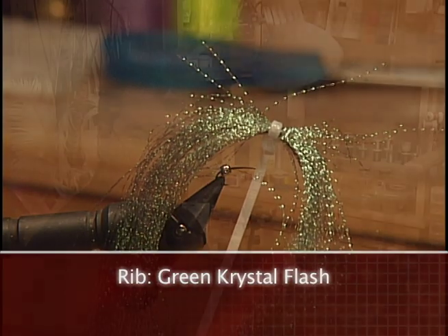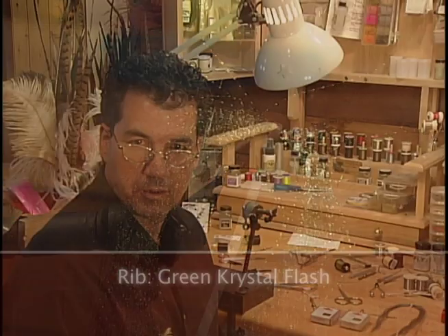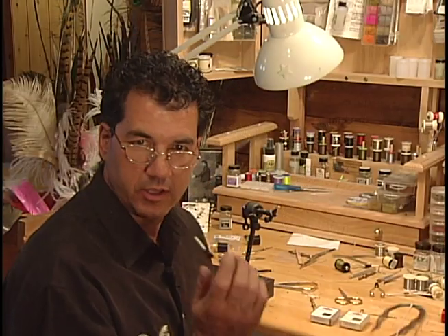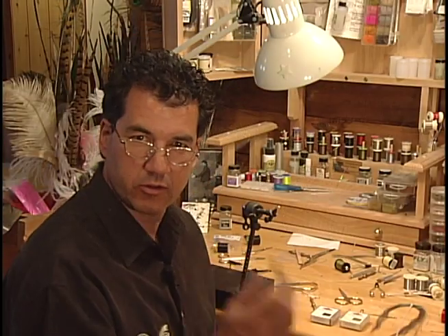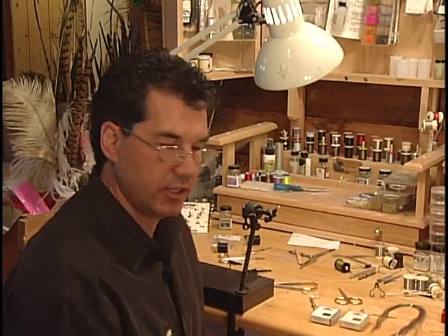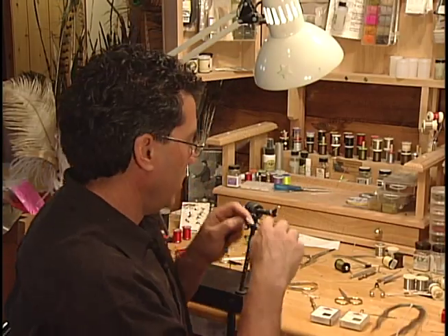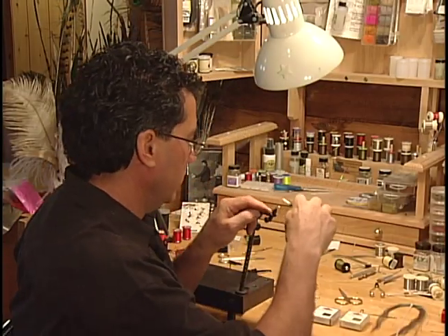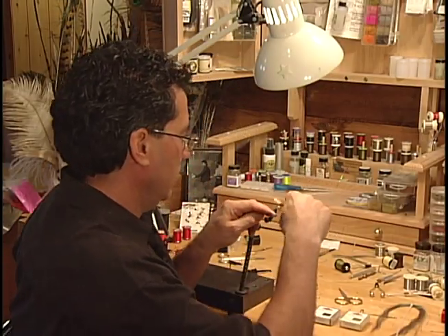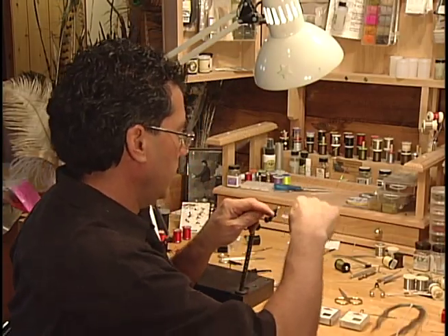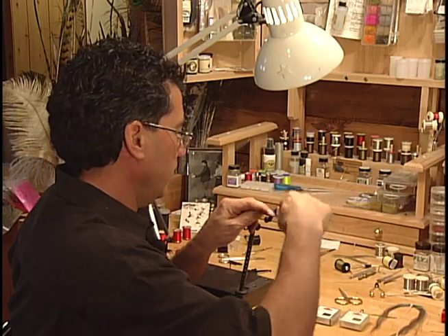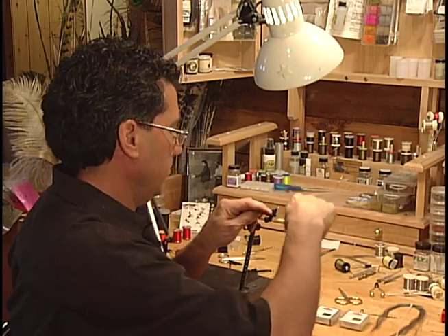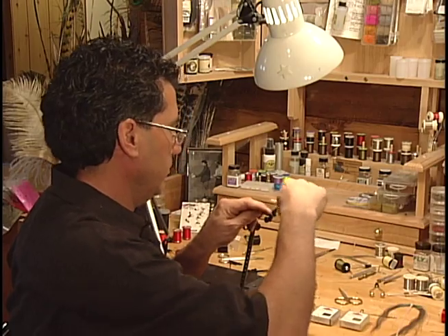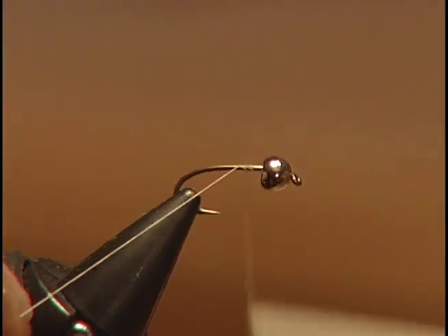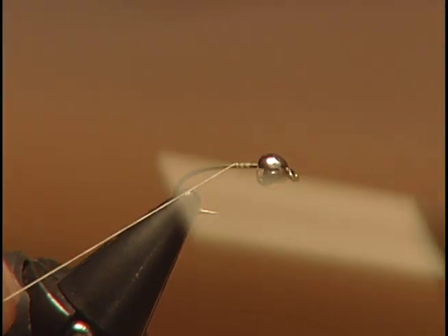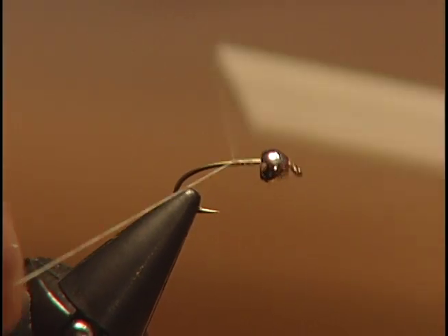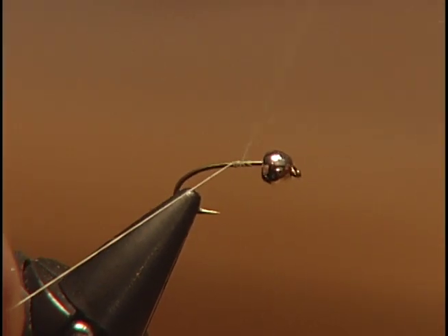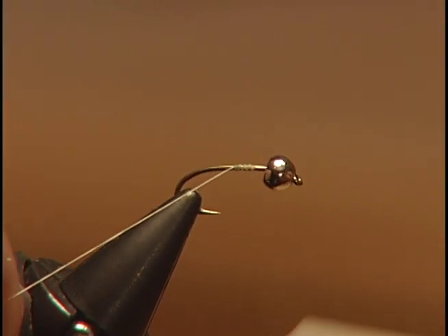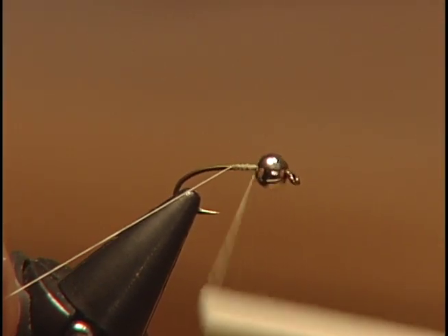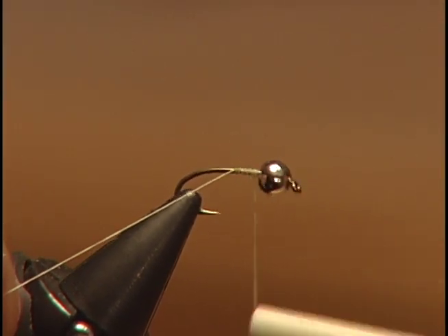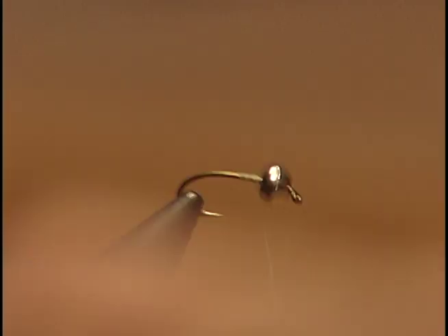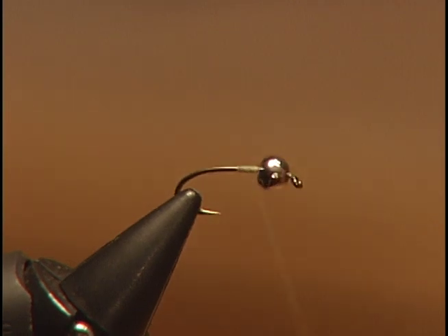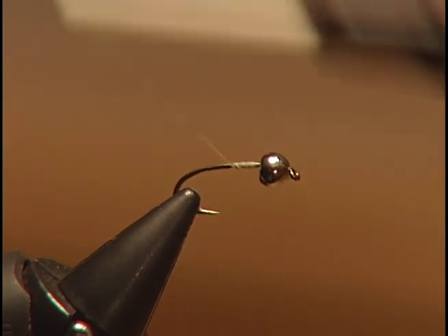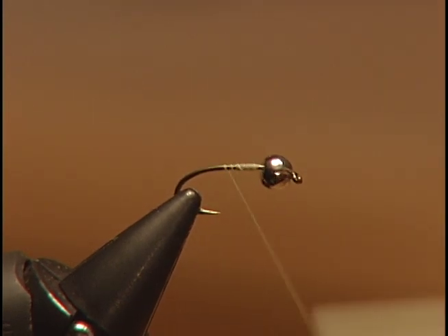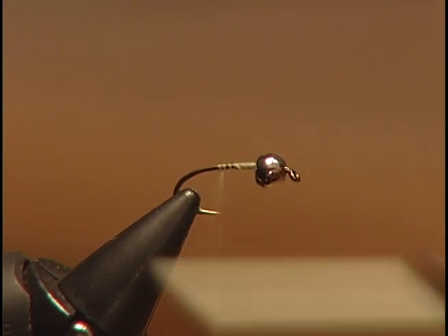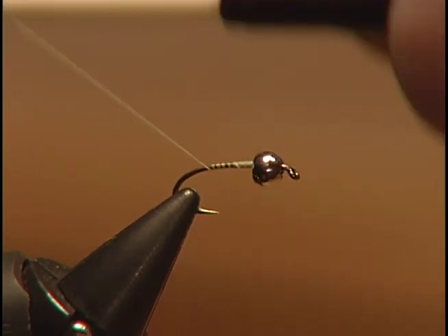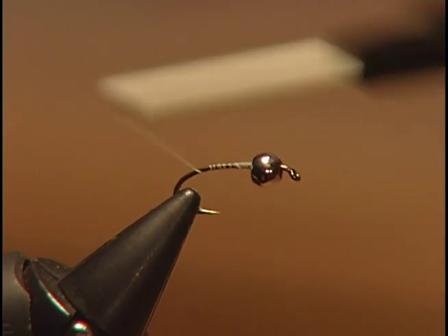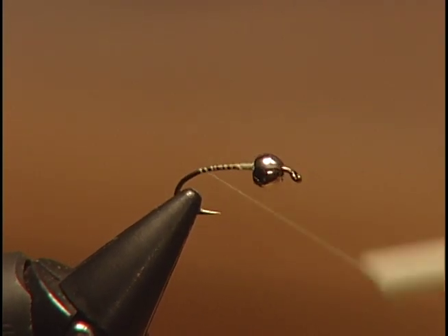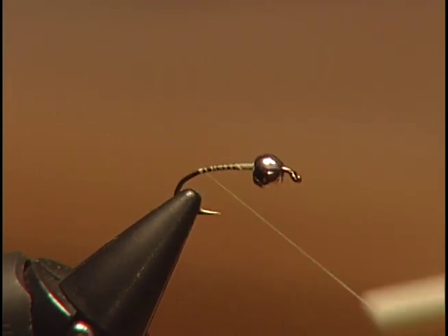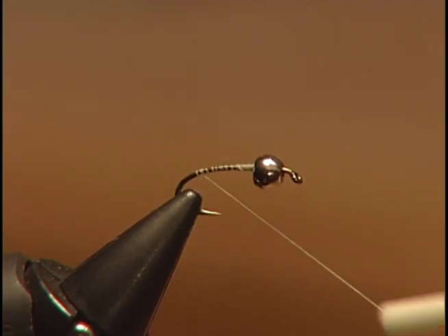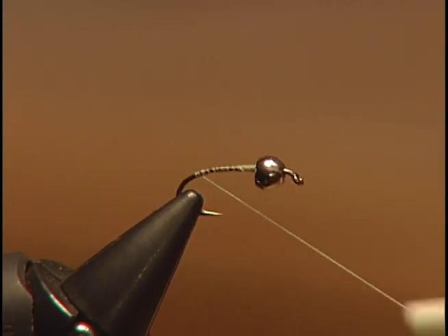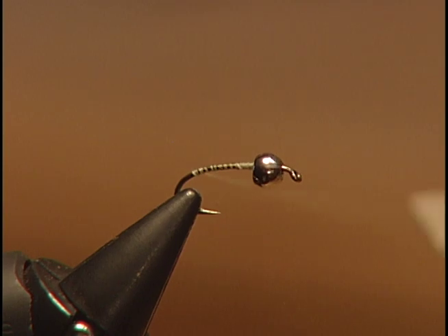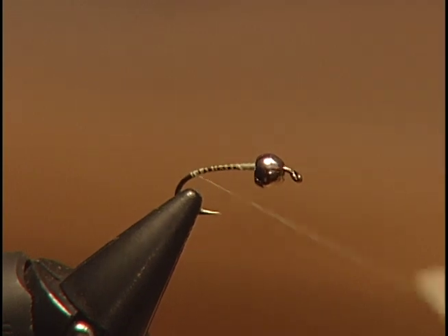The first step is to take your light Cahill thread and tie it onto the hook. As we do in all our flies, create a really good base layer. As you'll notice, I've already put my bead on the front so the bead's already on the hook.